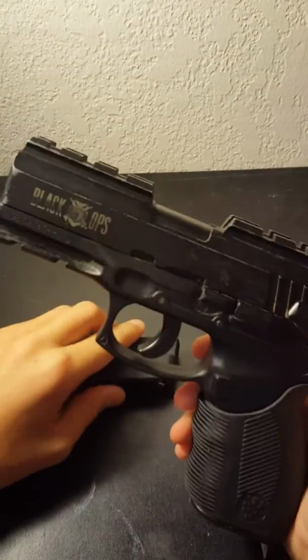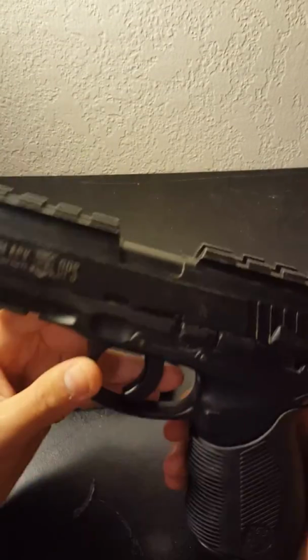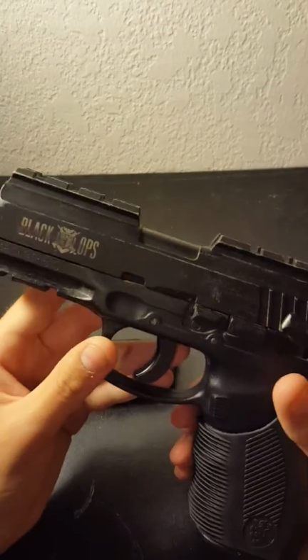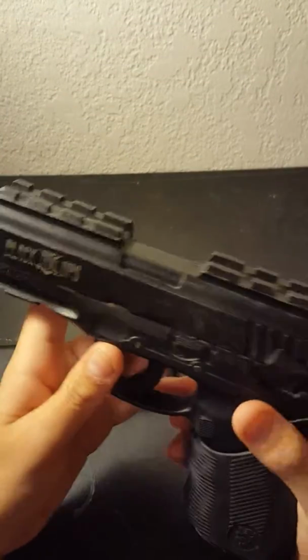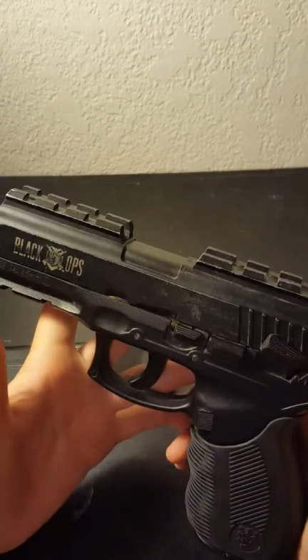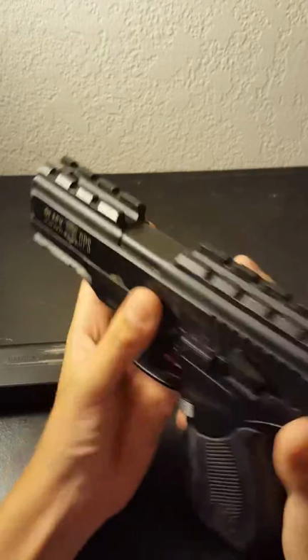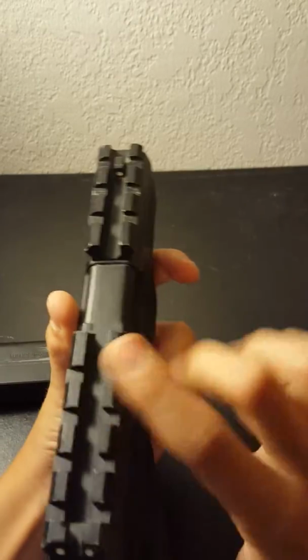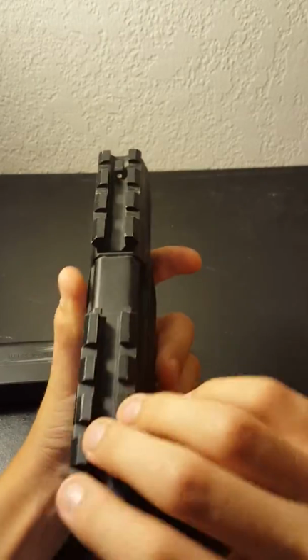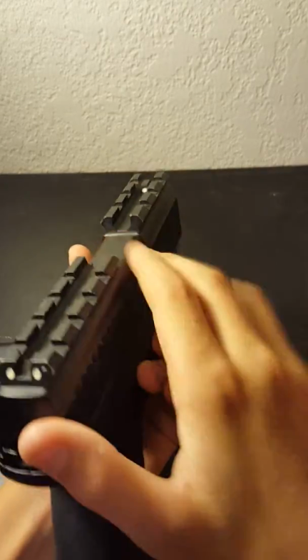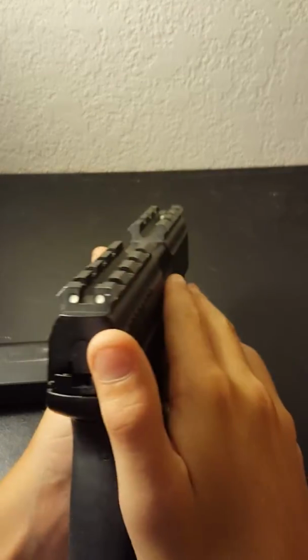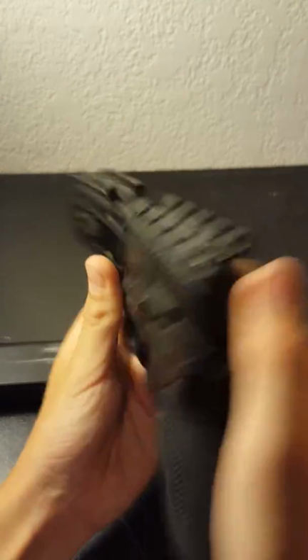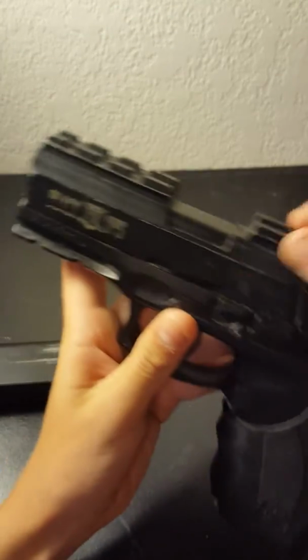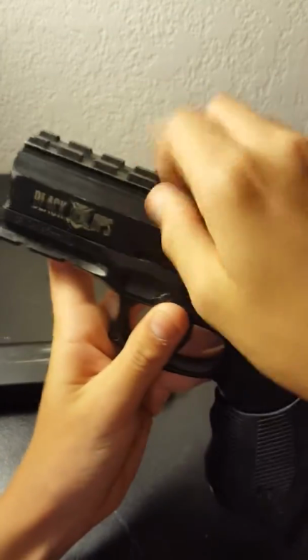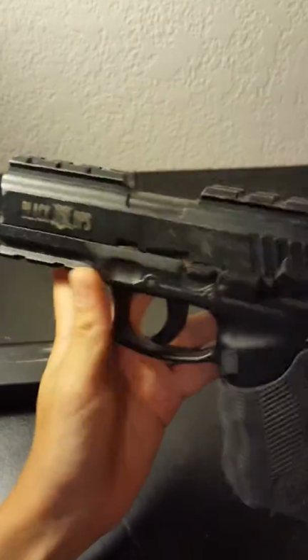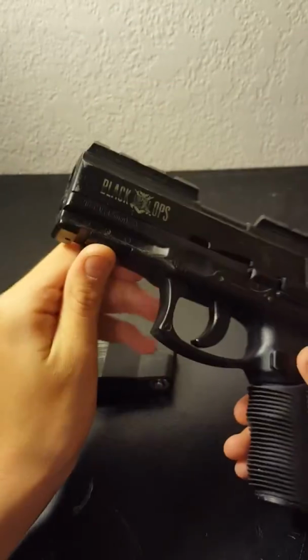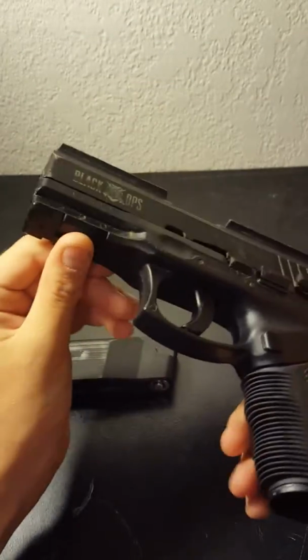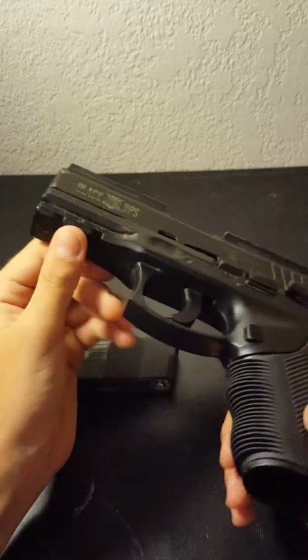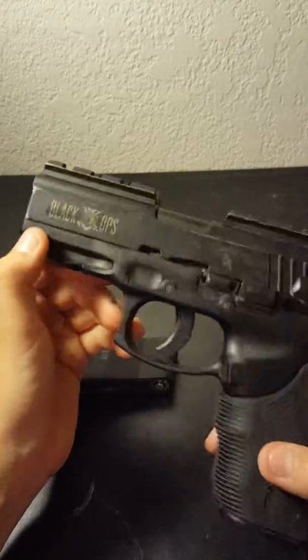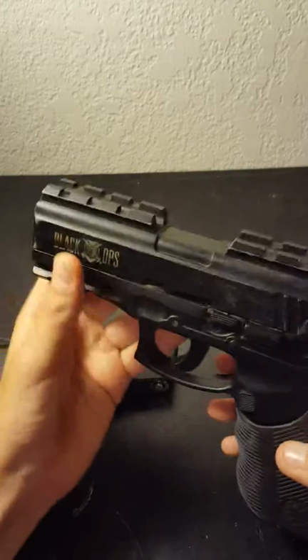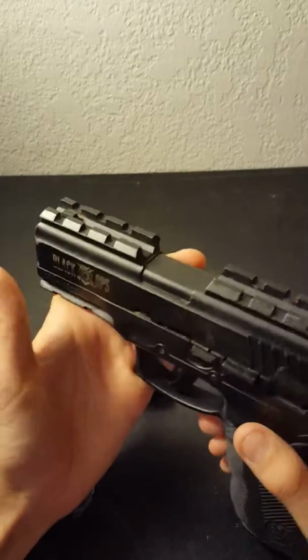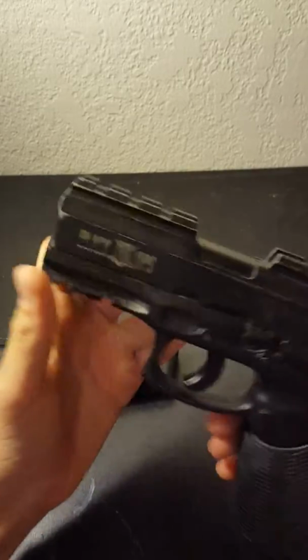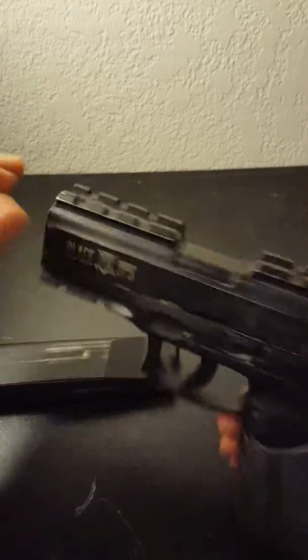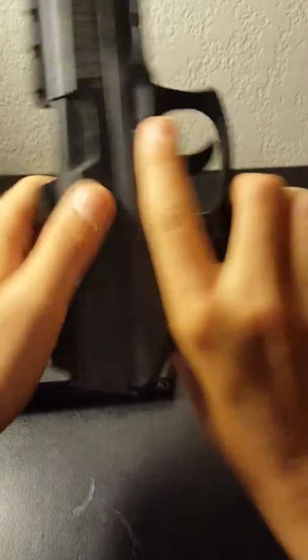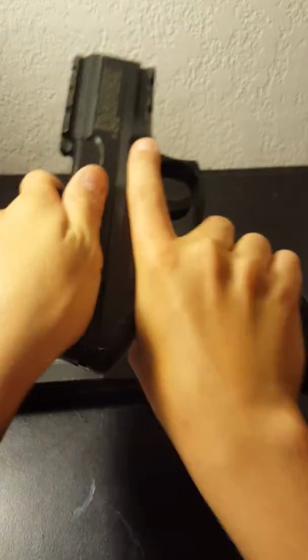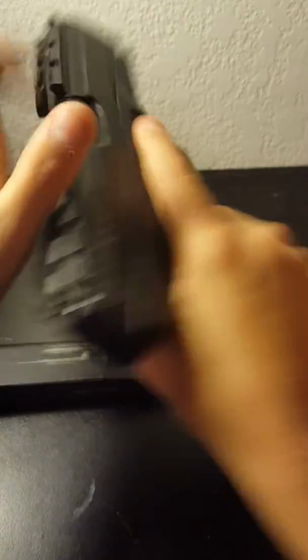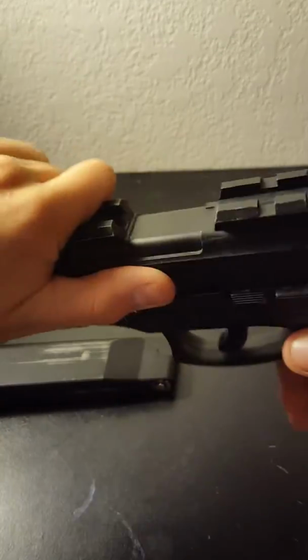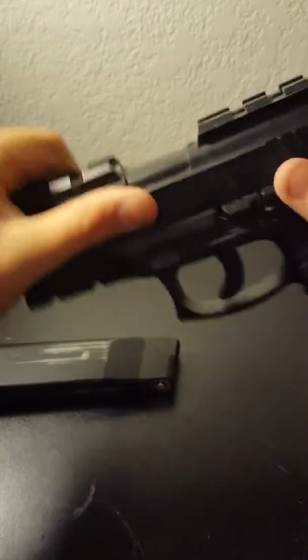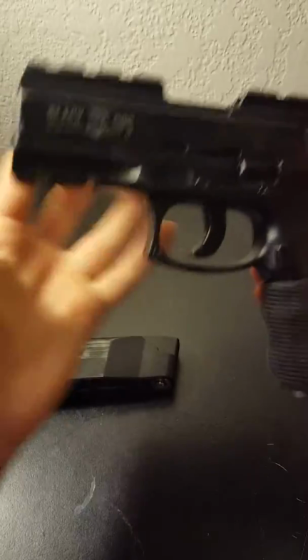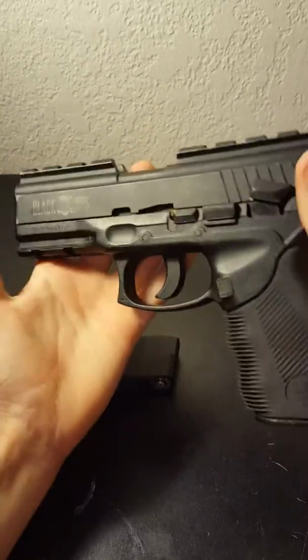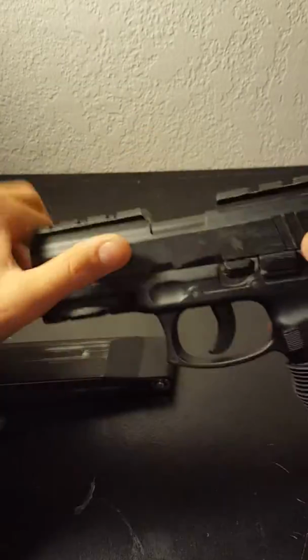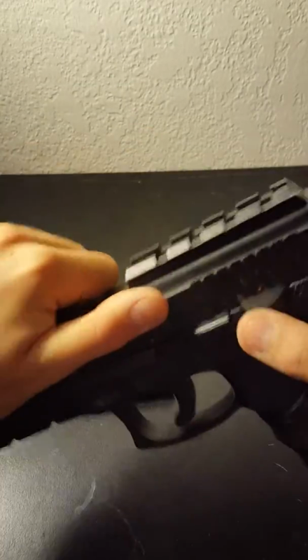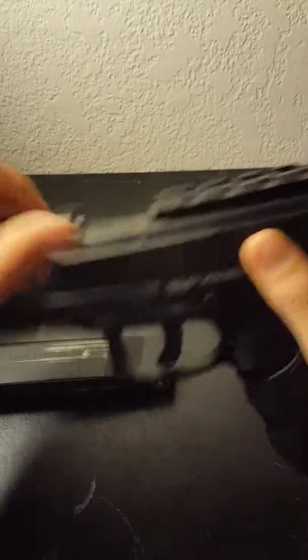One thing that I like about this gun is the rails. It has a lot of rail space but the slide does not come back — it stays in place.